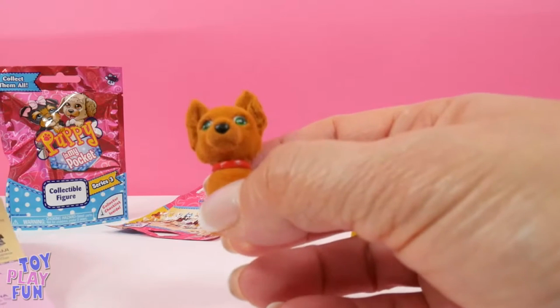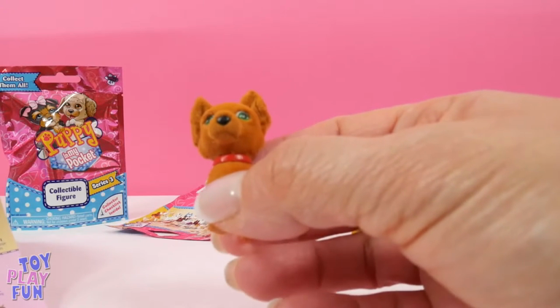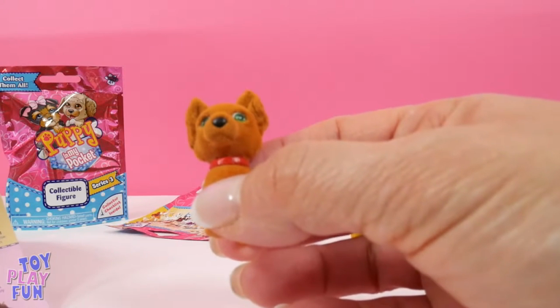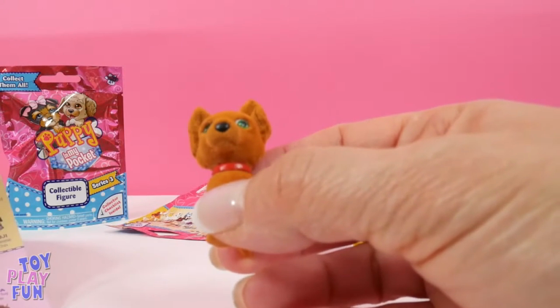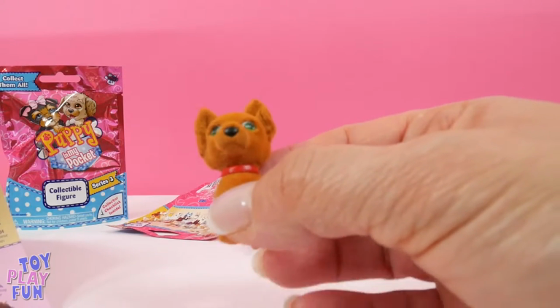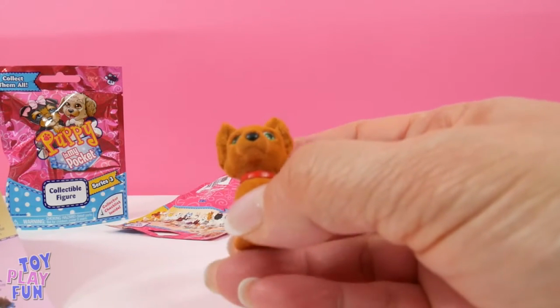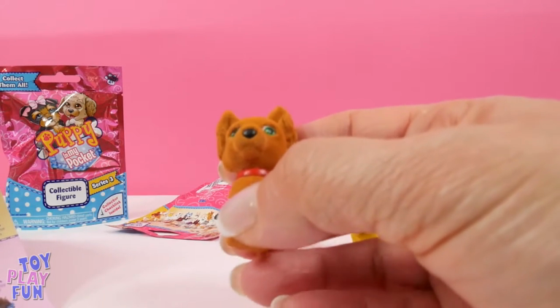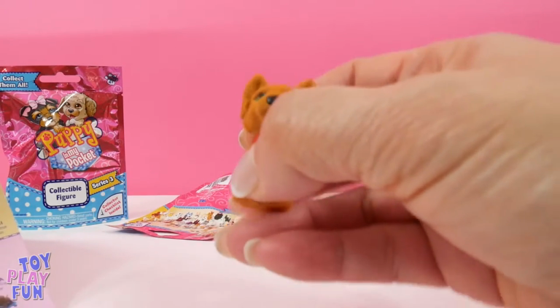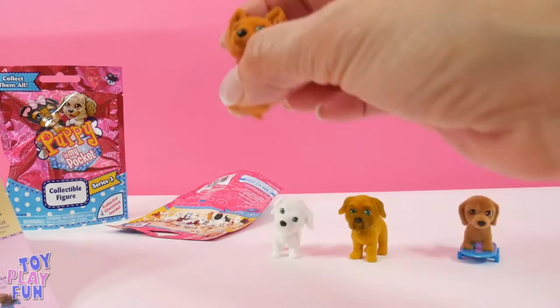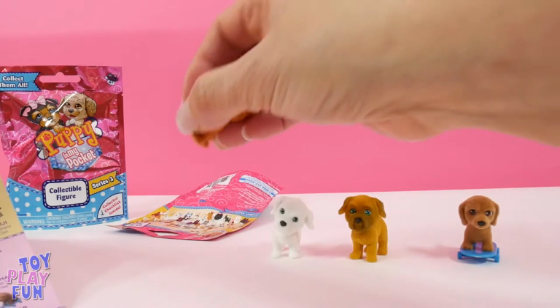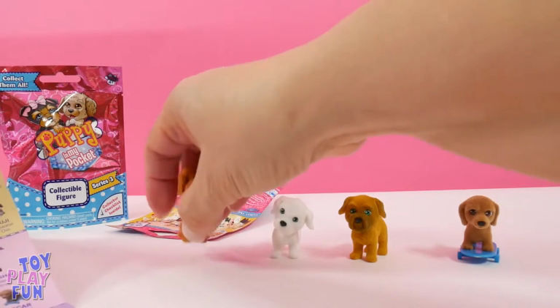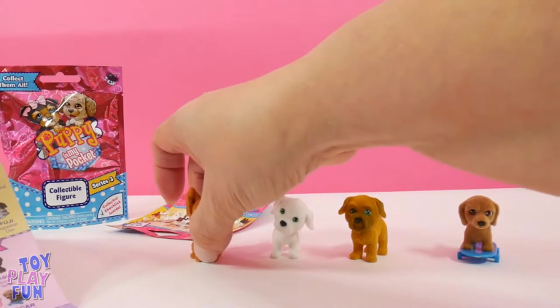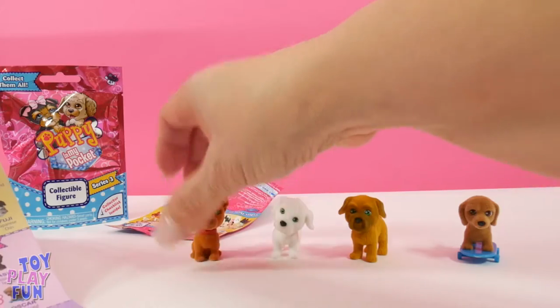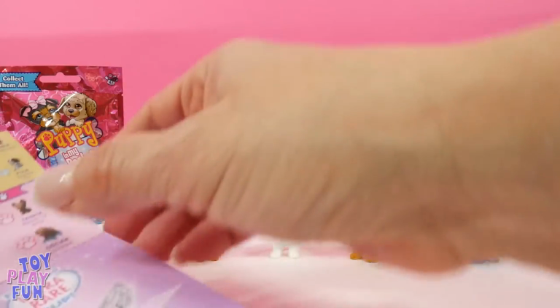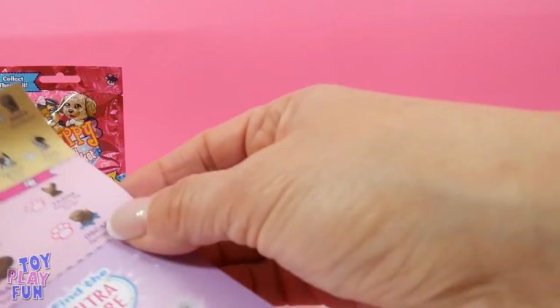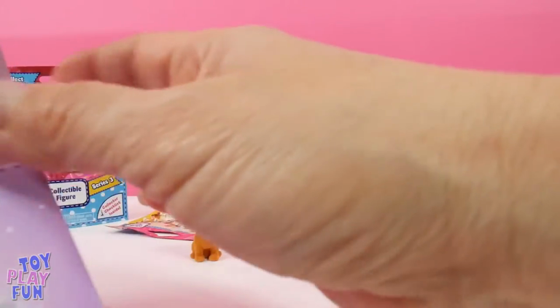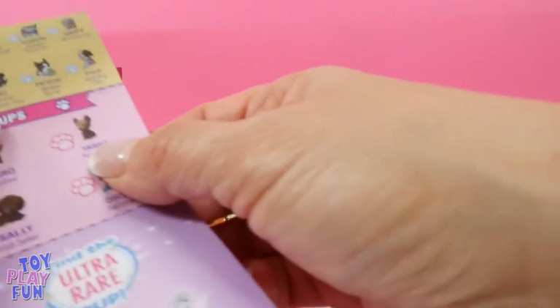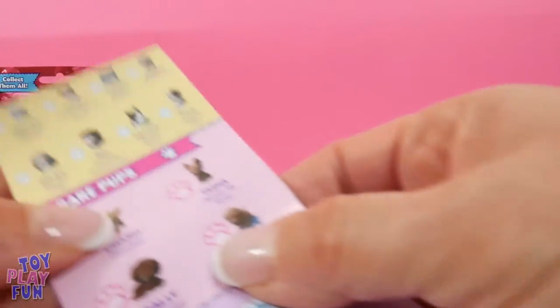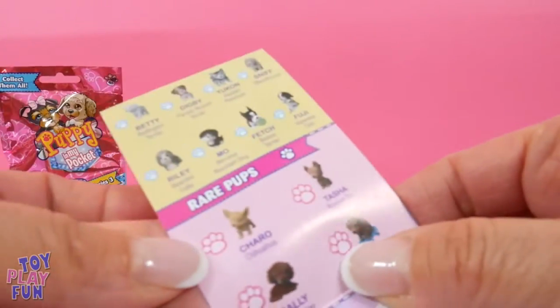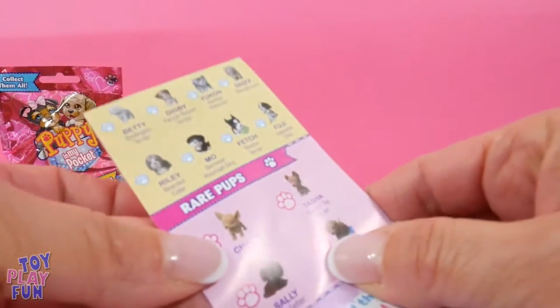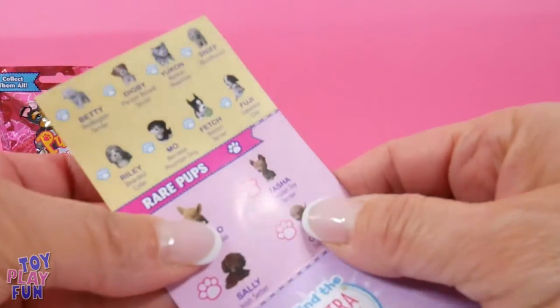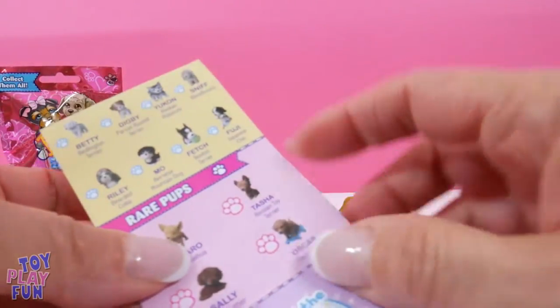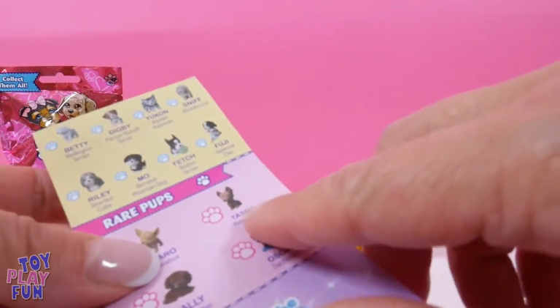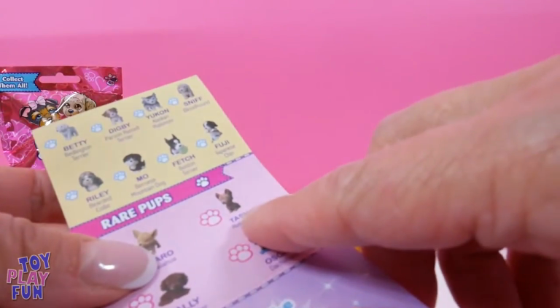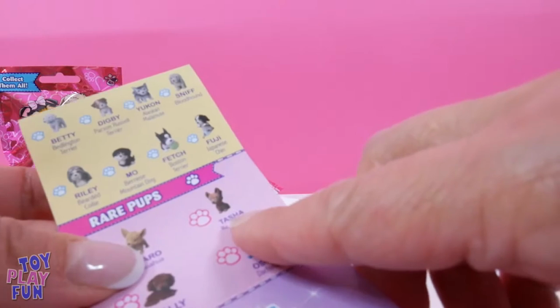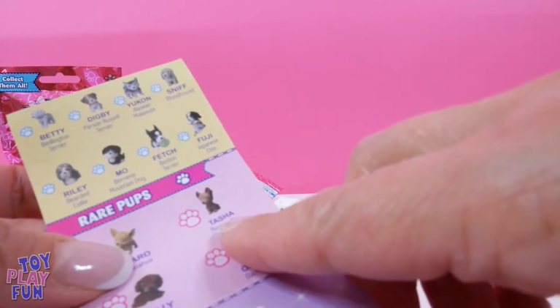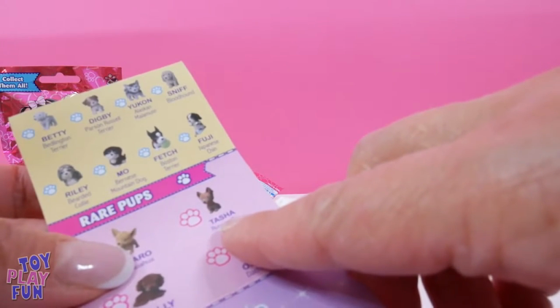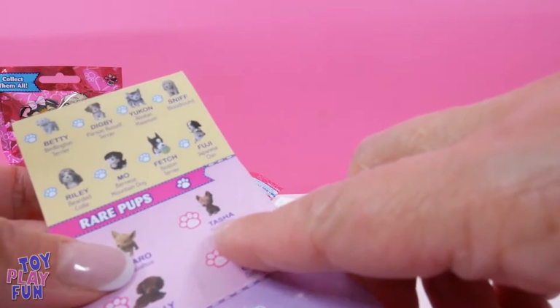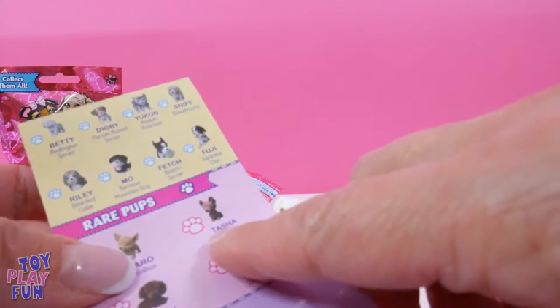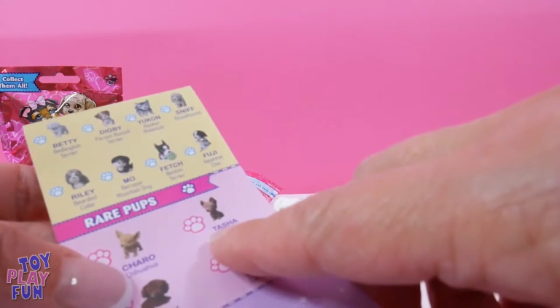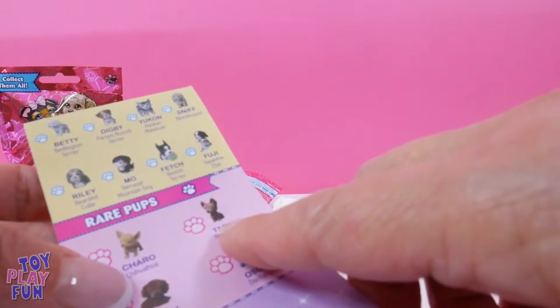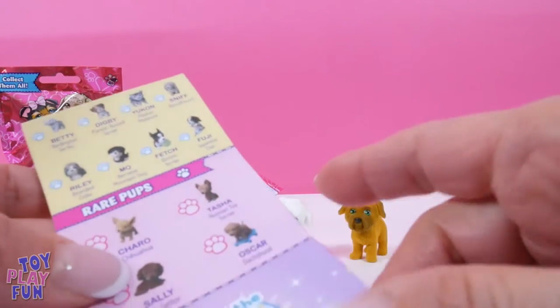Let's see what else we have. Let's find out what type of dog this is and look at our list. I see it right here — it's Tasha, and she's a rare pup!